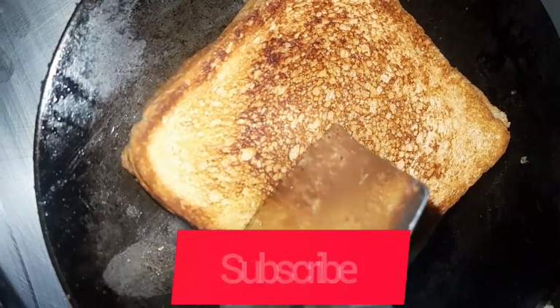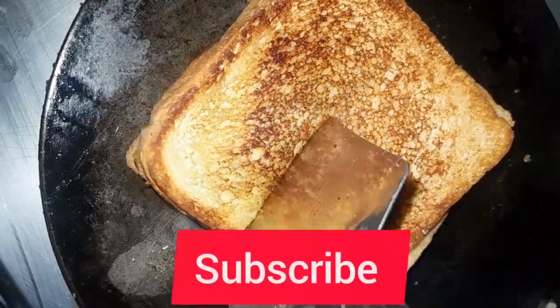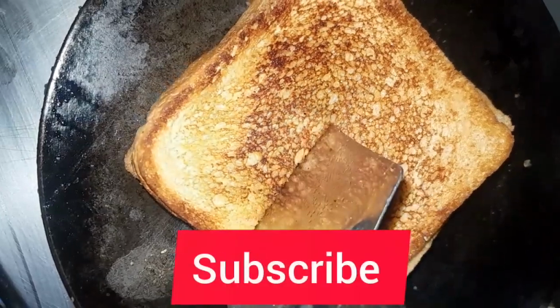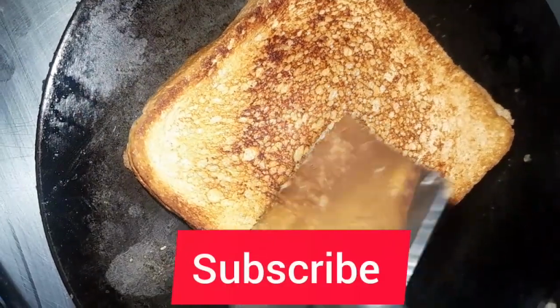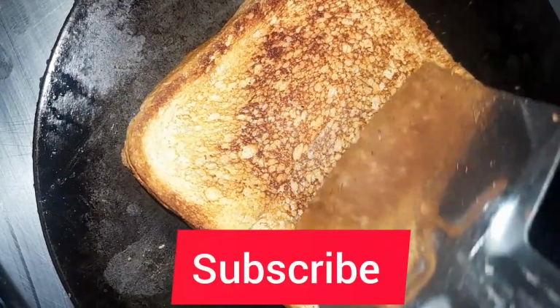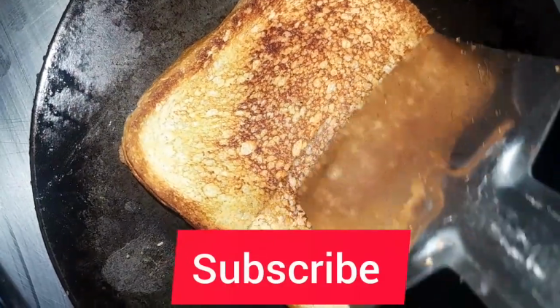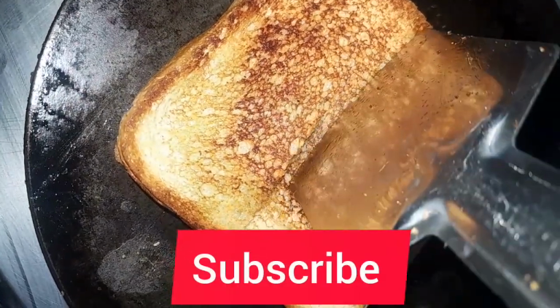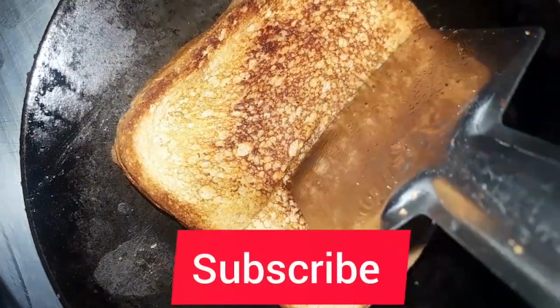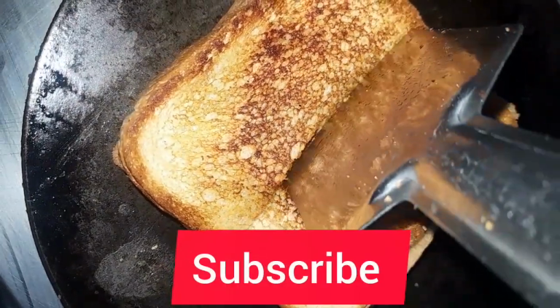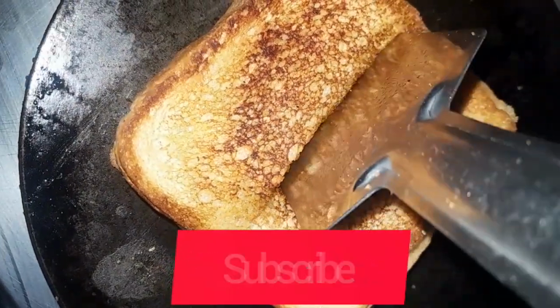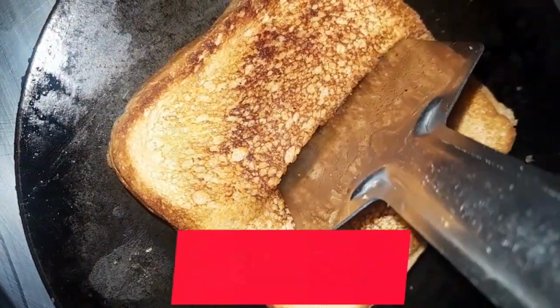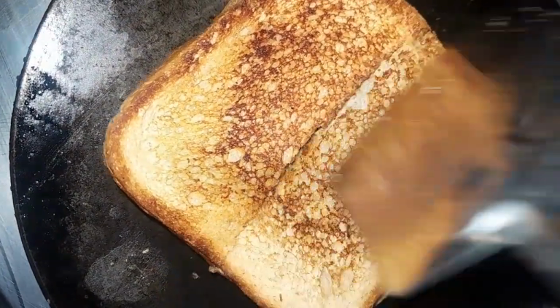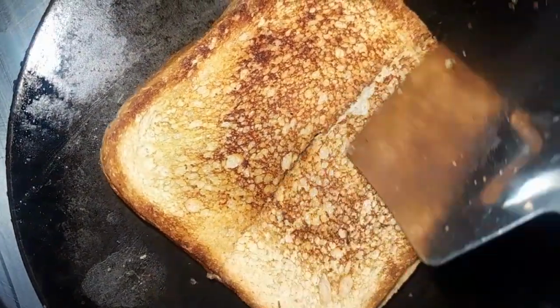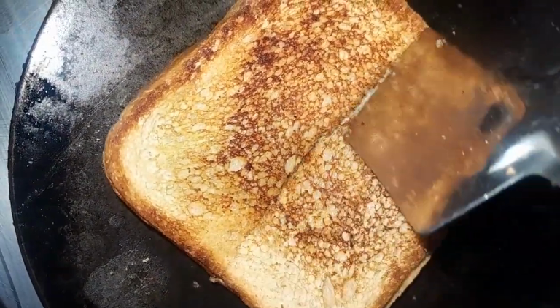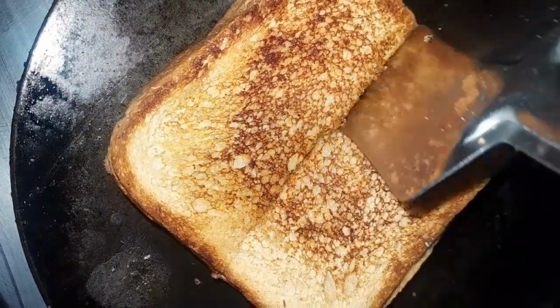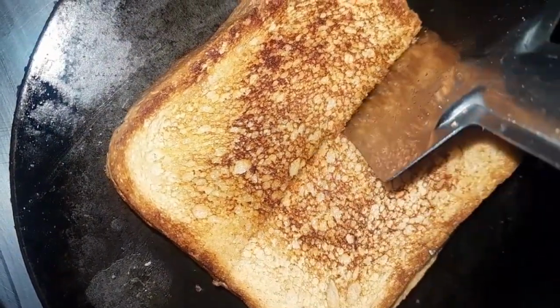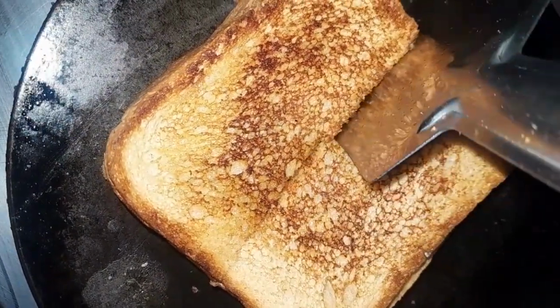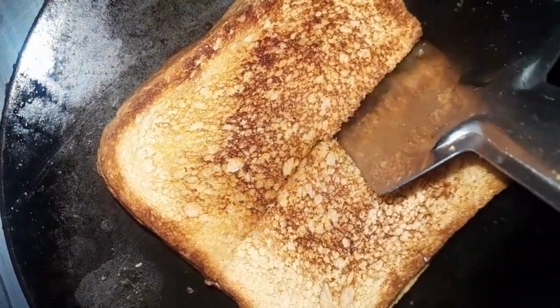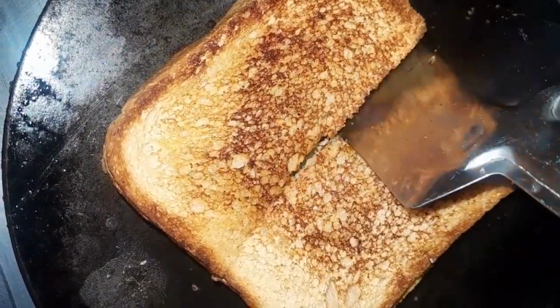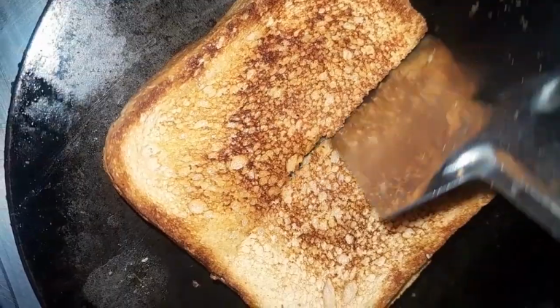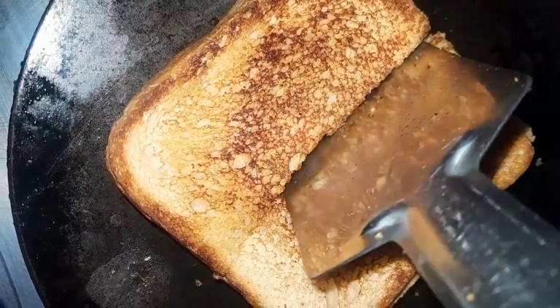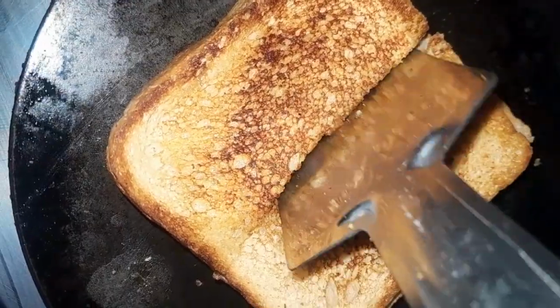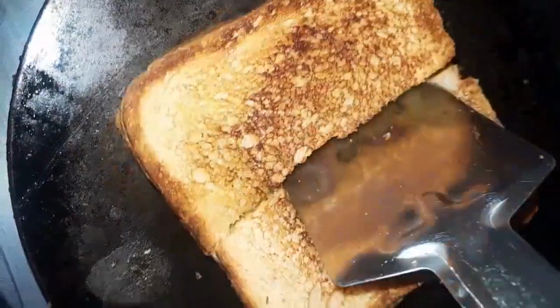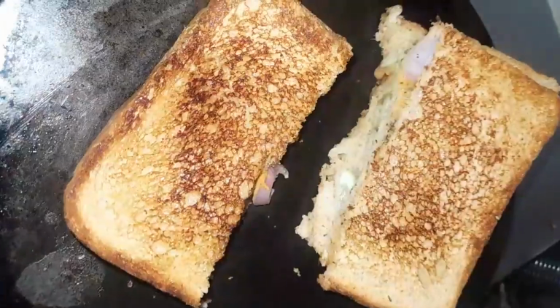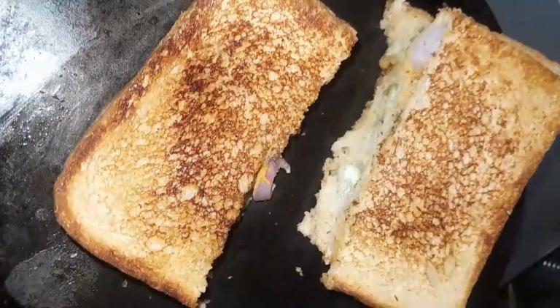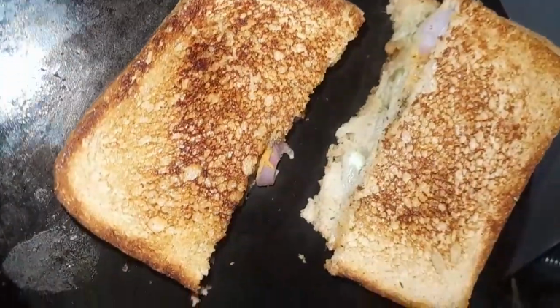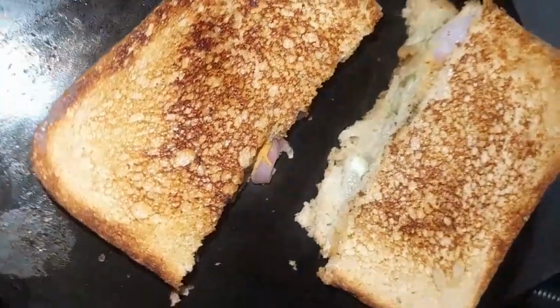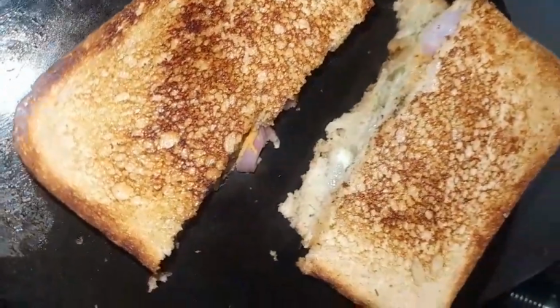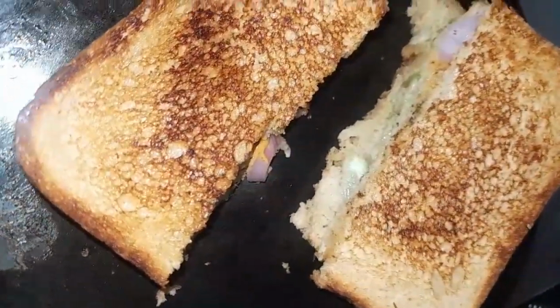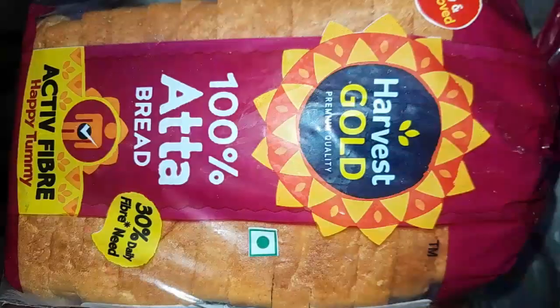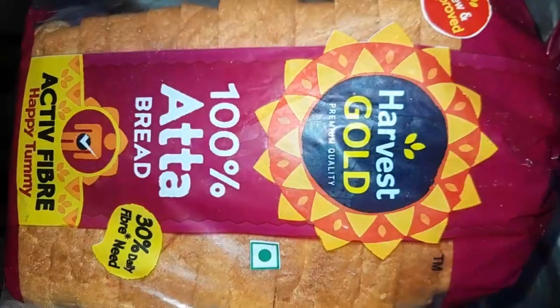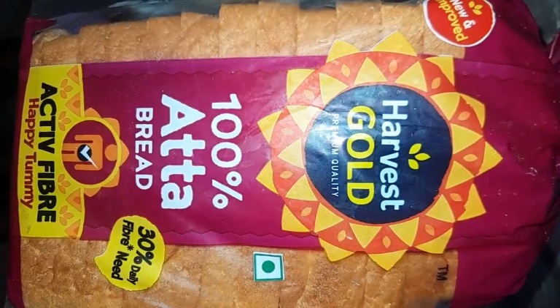Hi everyone, welcome back to our channel. Today we are going to make a wet sandwich which is very easy and very simple. Let's start.